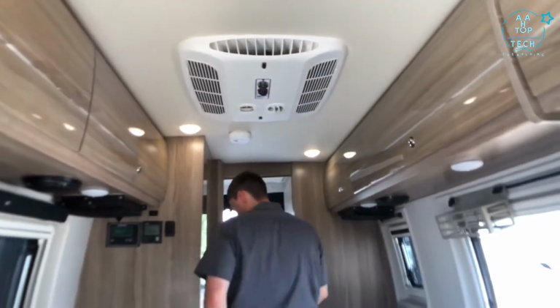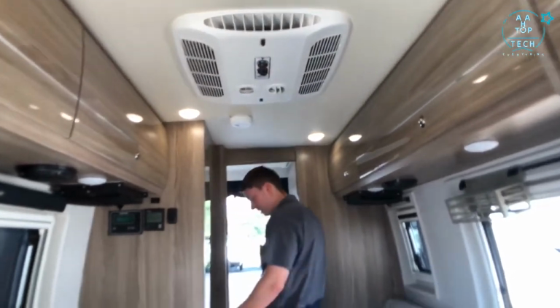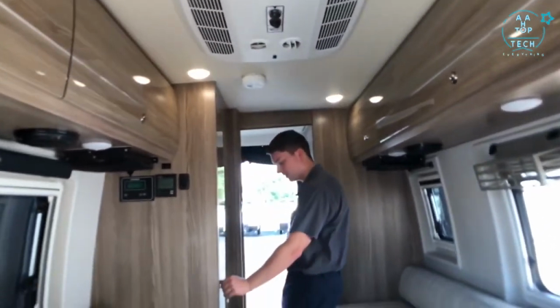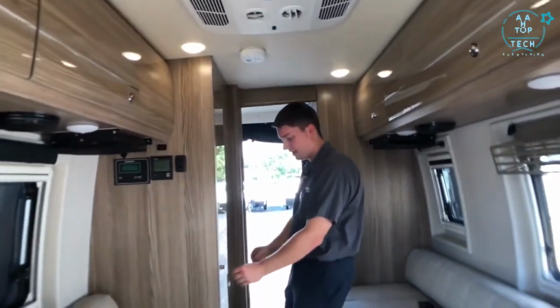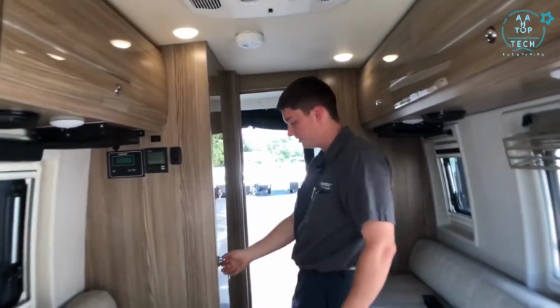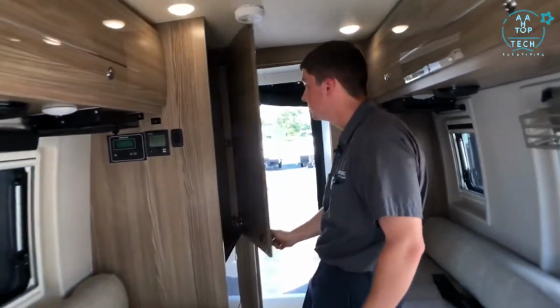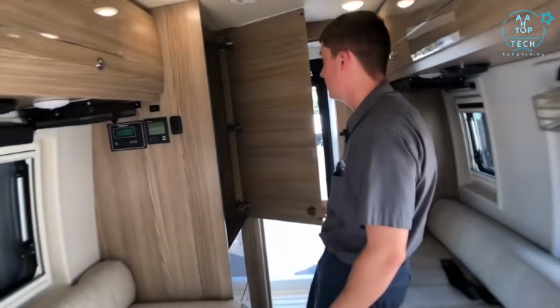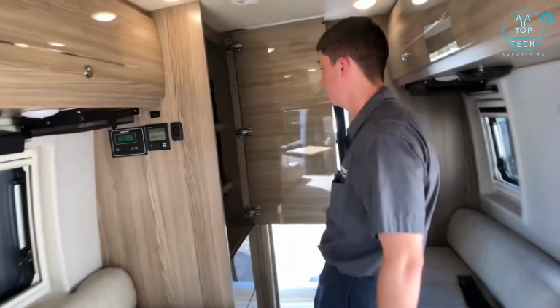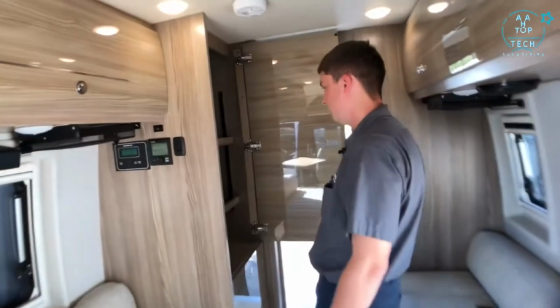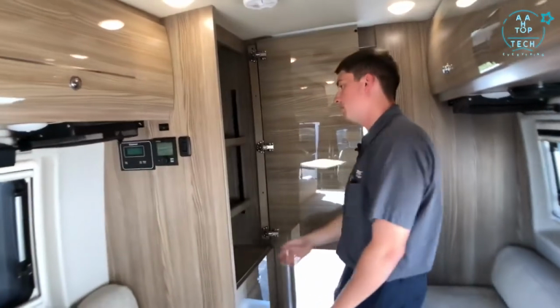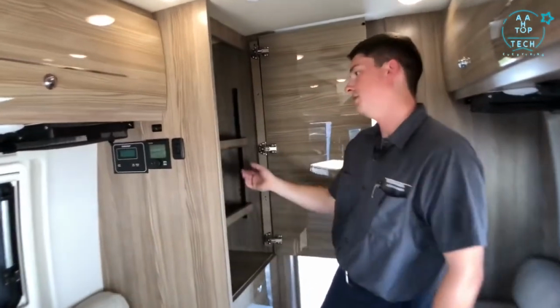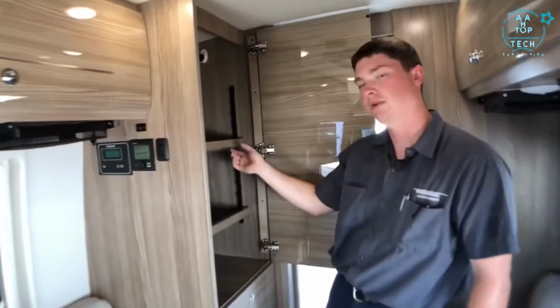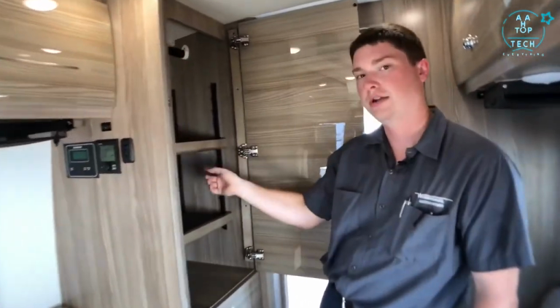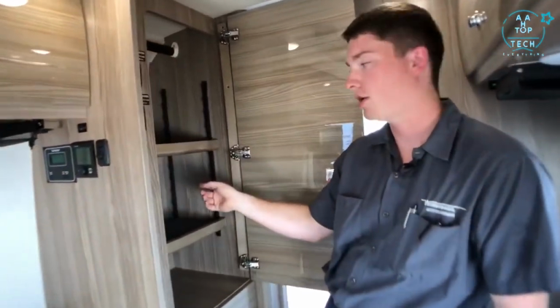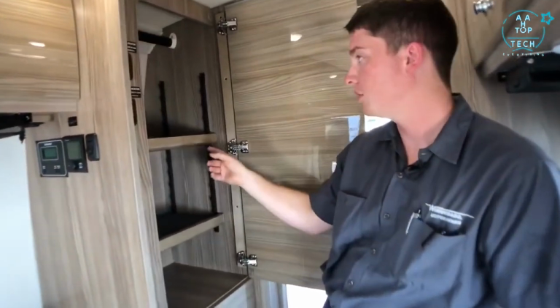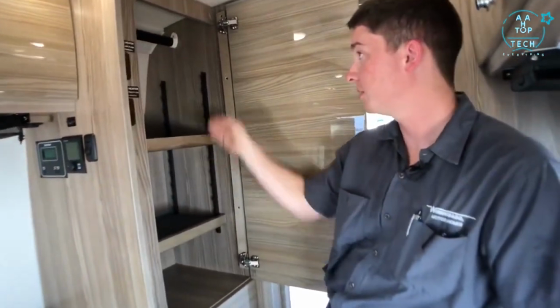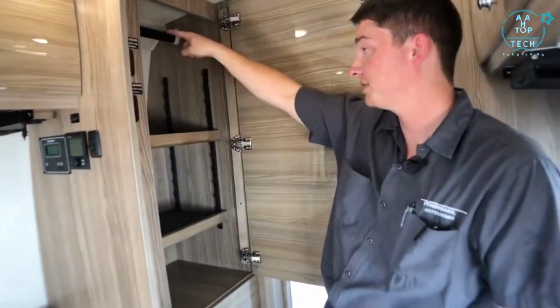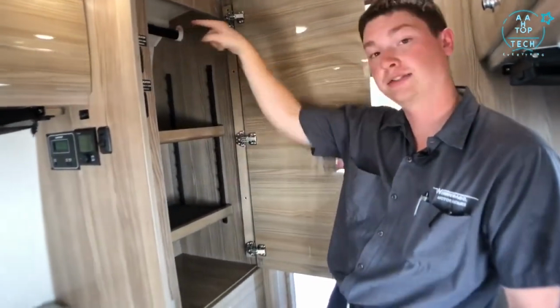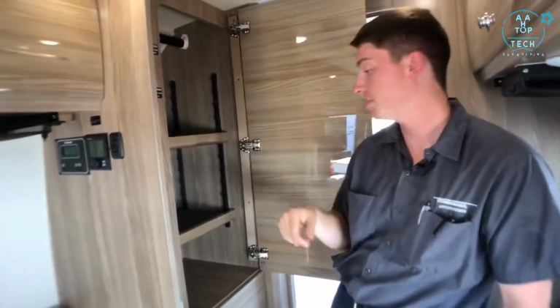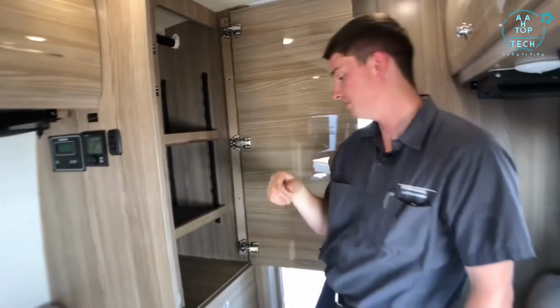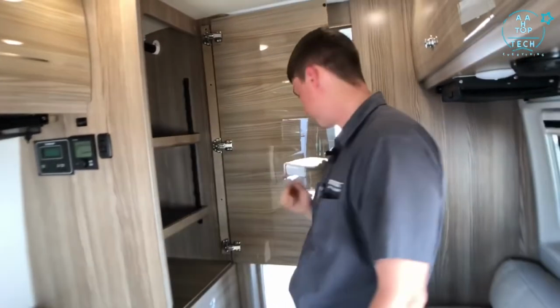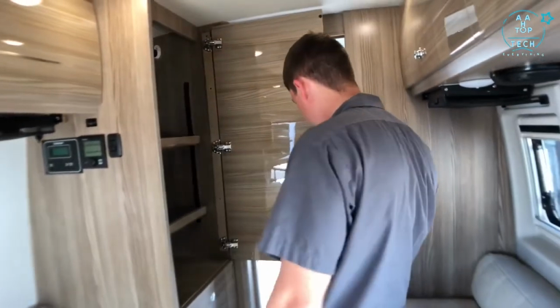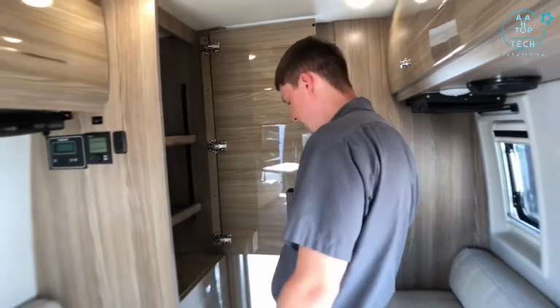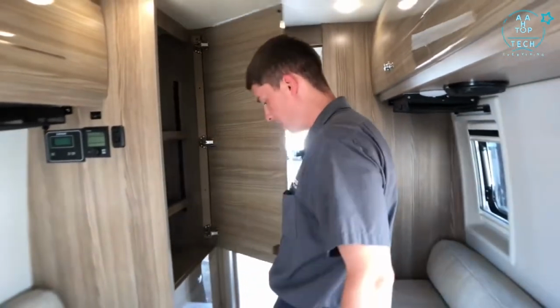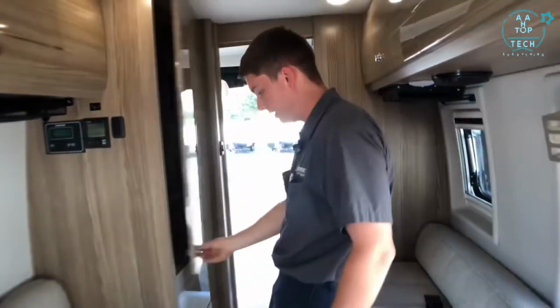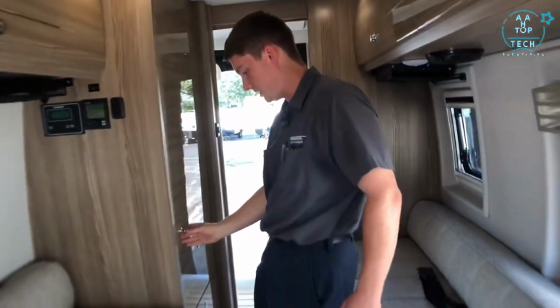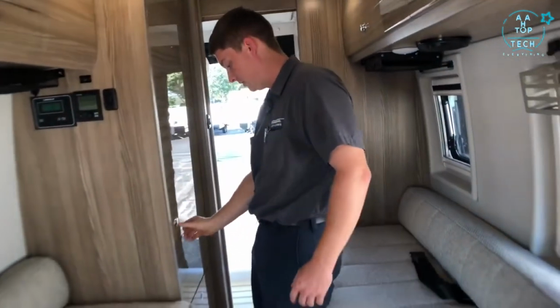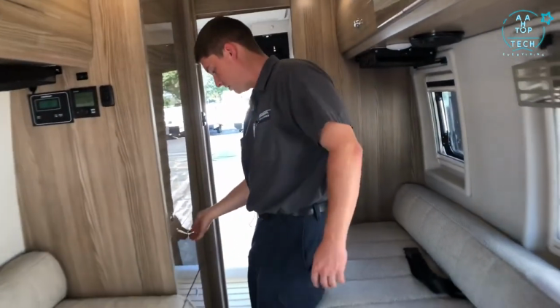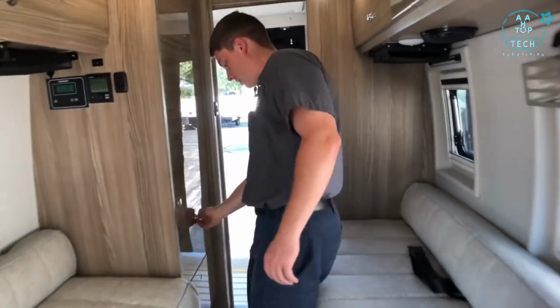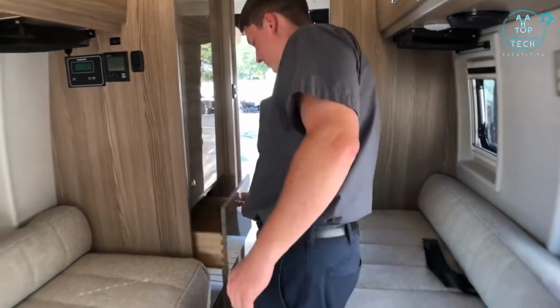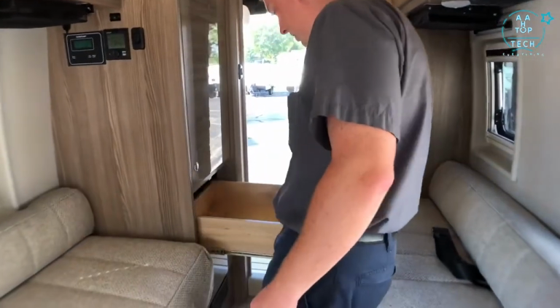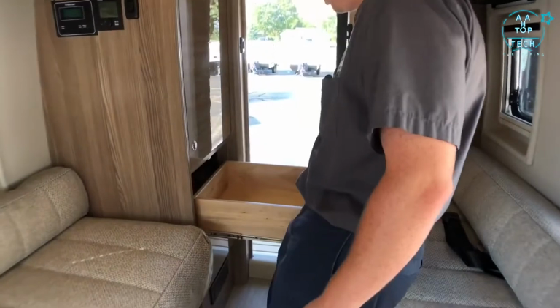In the back we have our wardrobe area. Both of the drawers in here are removable so we can actually hang something up. Right below that we have our full extension drawers.